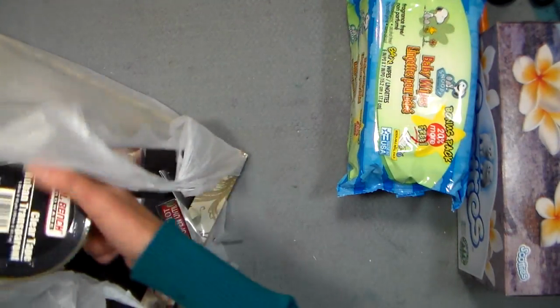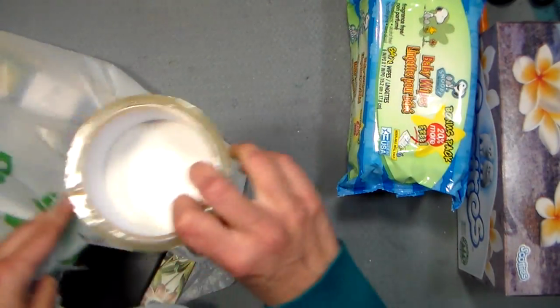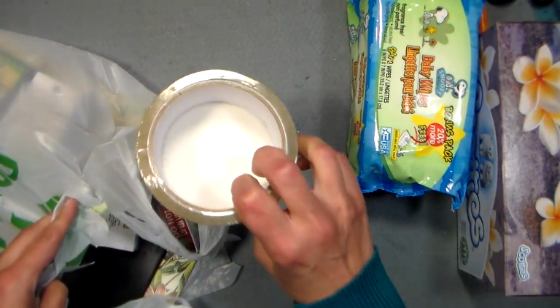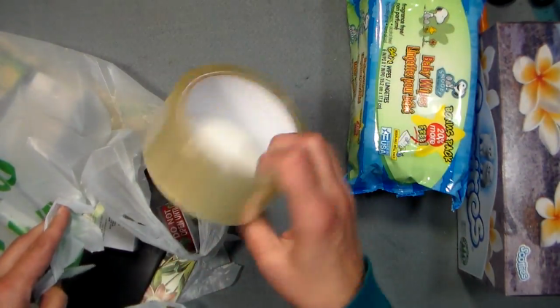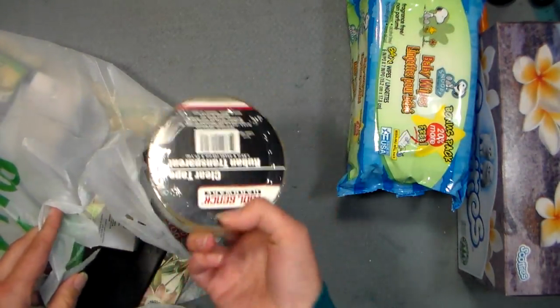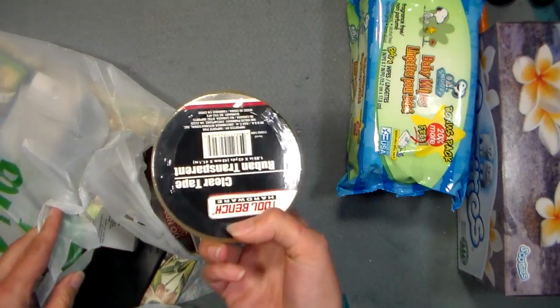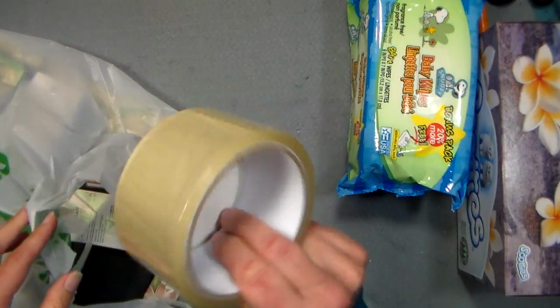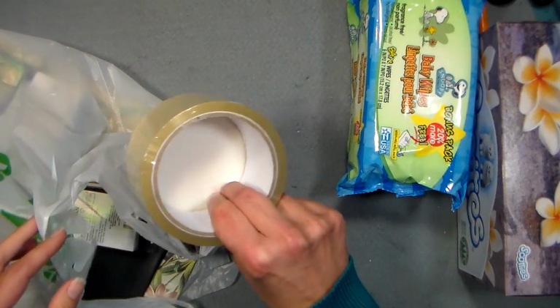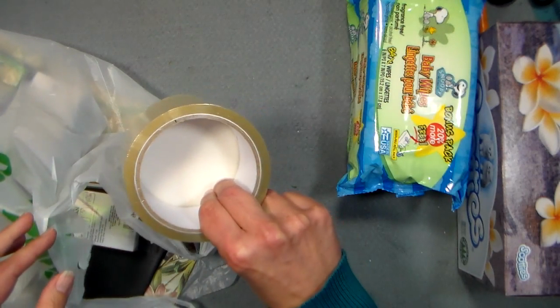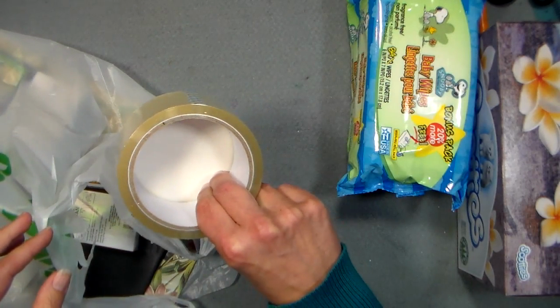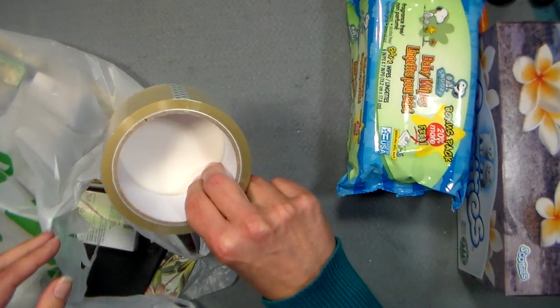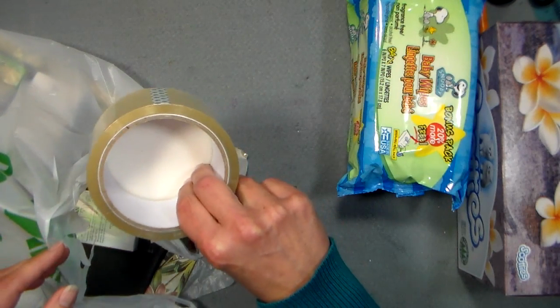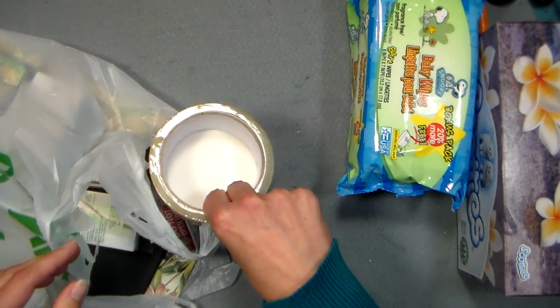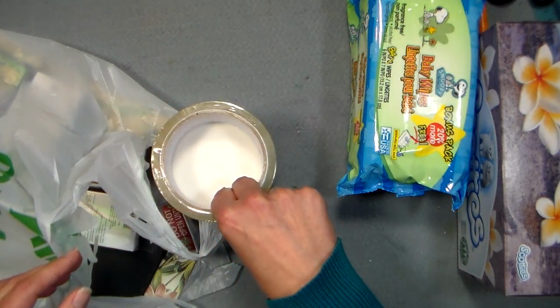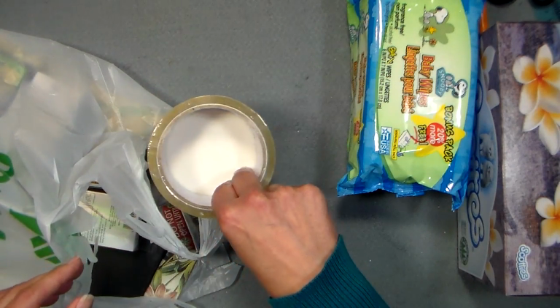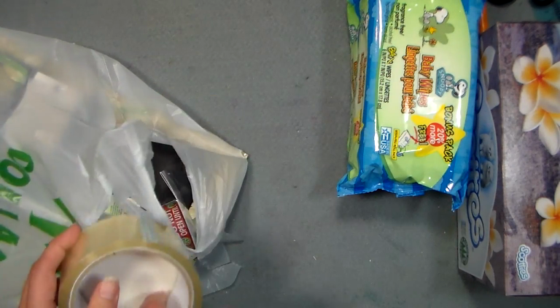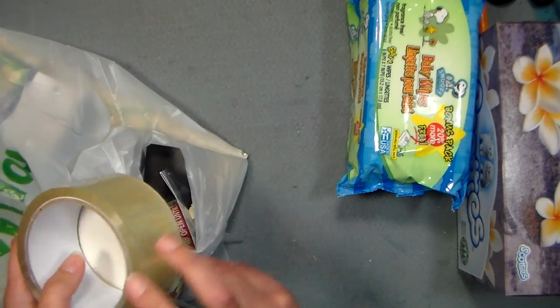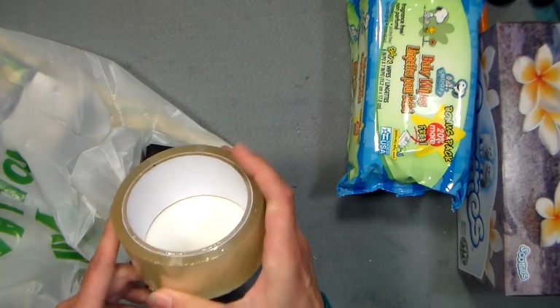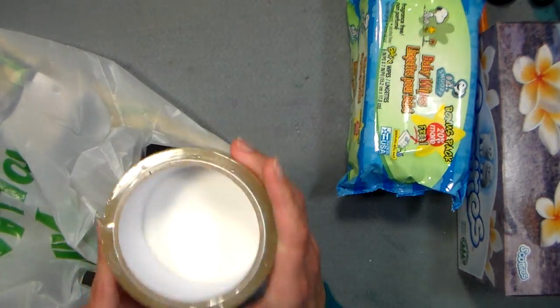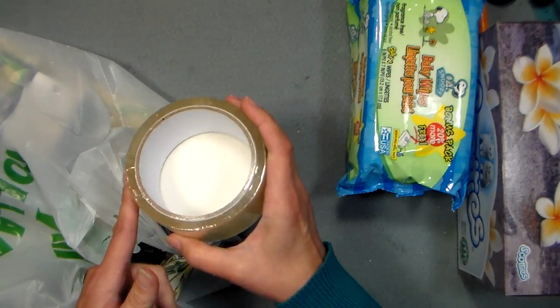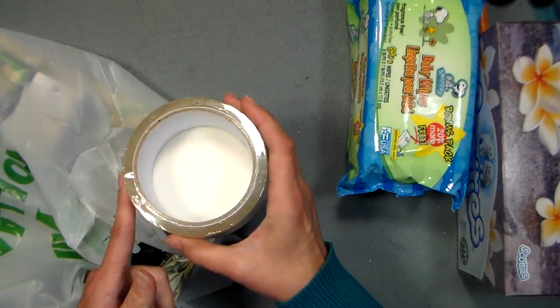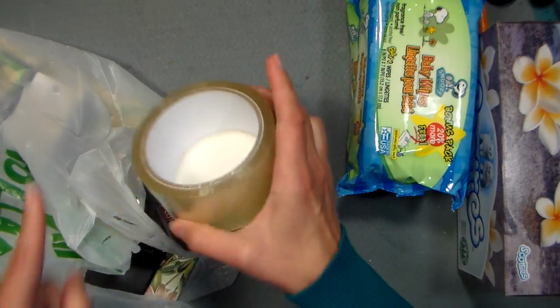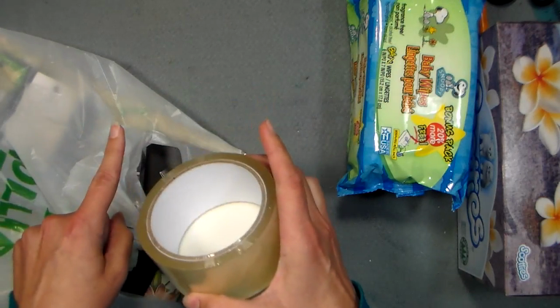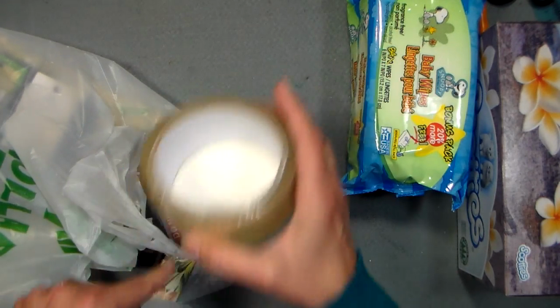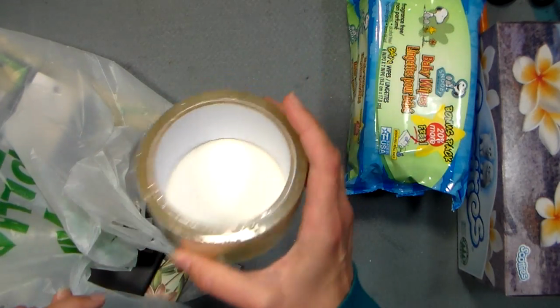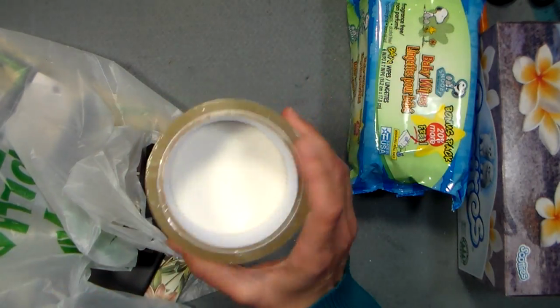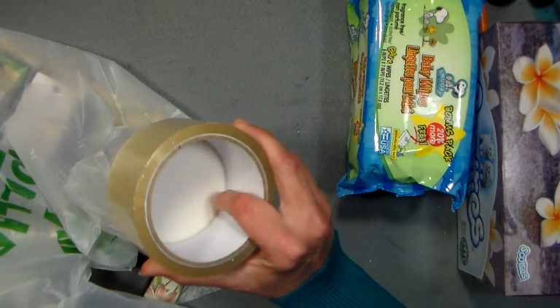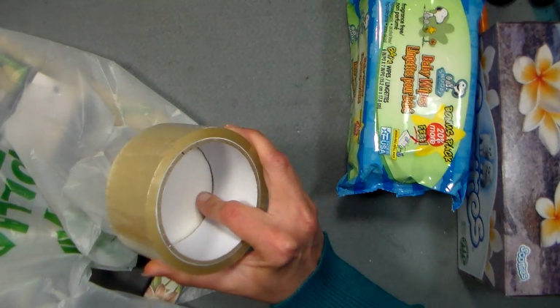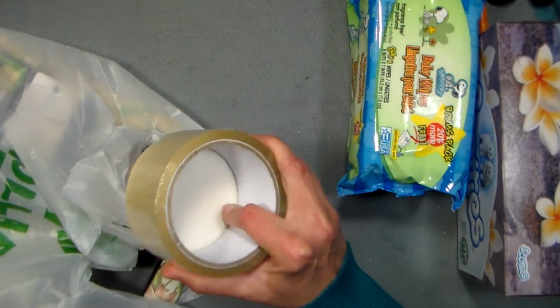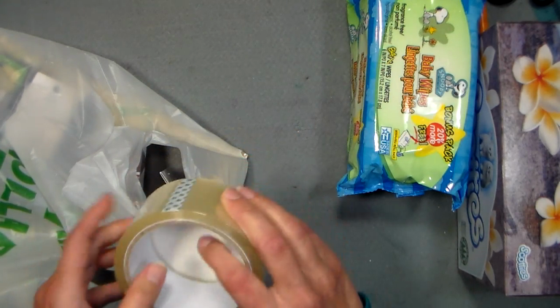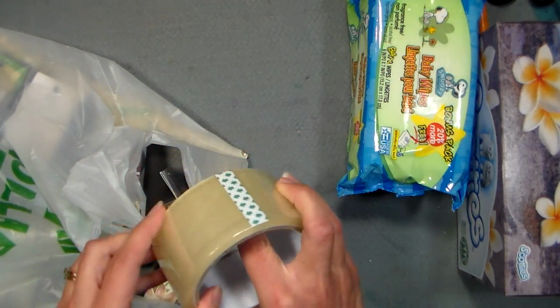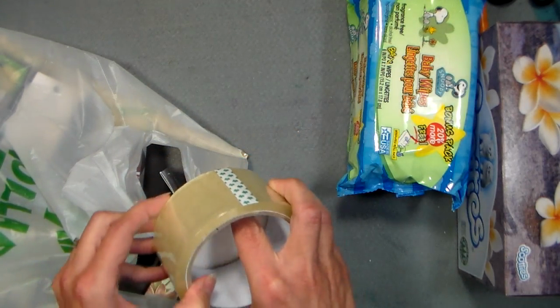Packing tape, because I am always running out of this when I am sending out the bow jigs, which are available in my Shop Handmade shop. I will put a link below if you want to check out the fabulous bow-making jig that my husband makes.